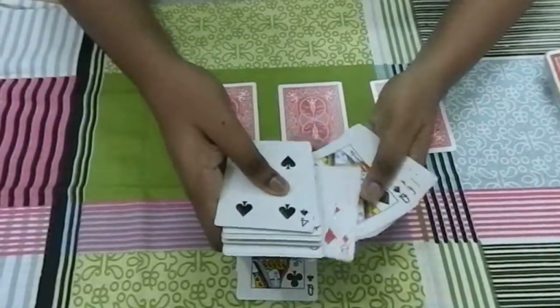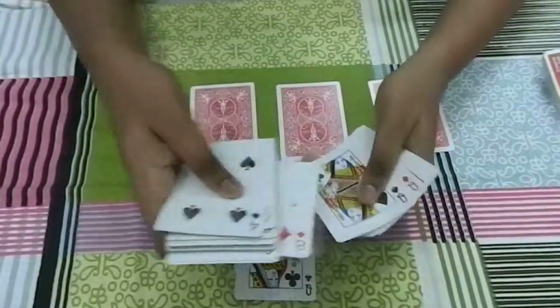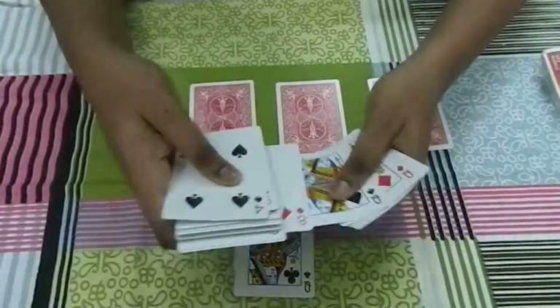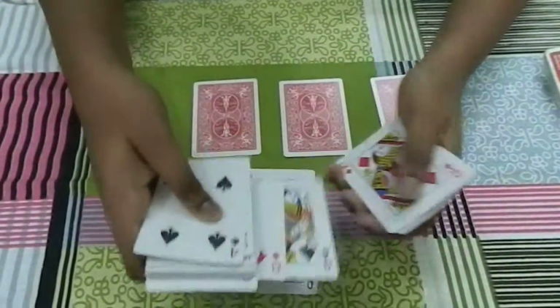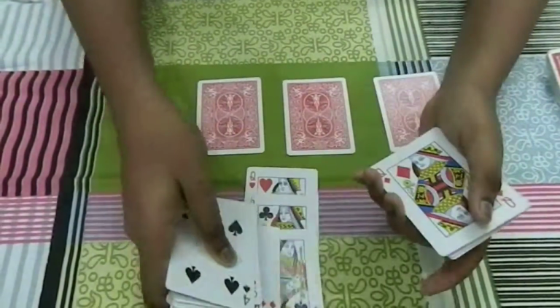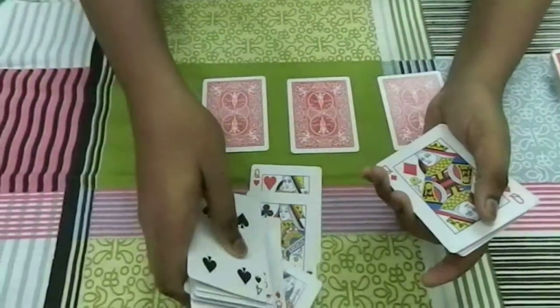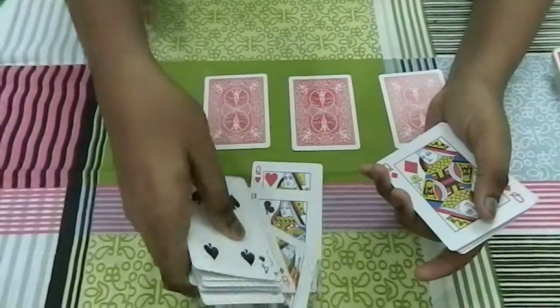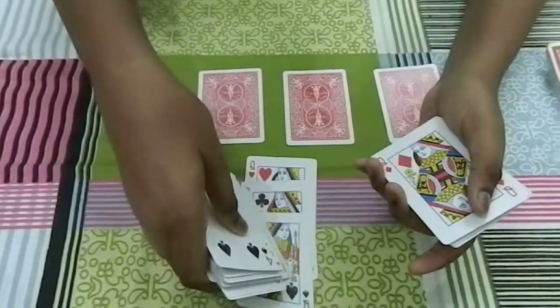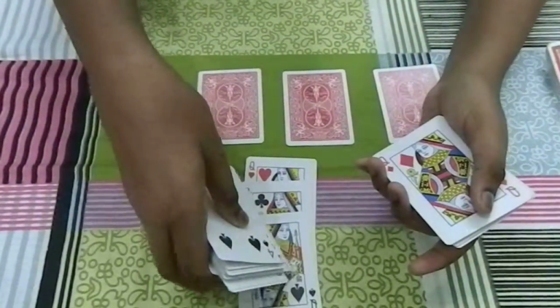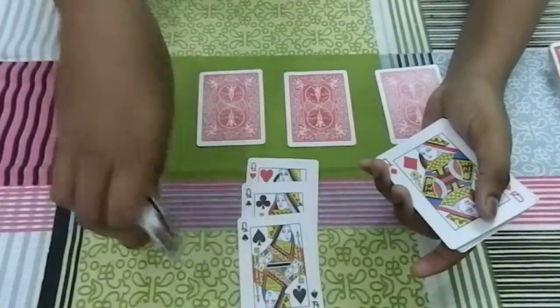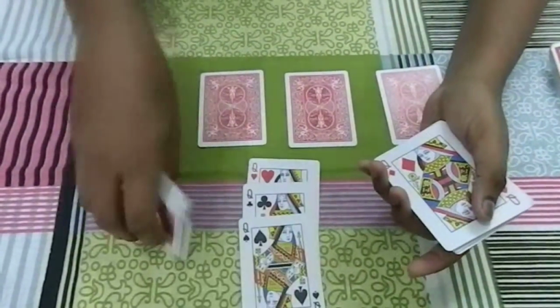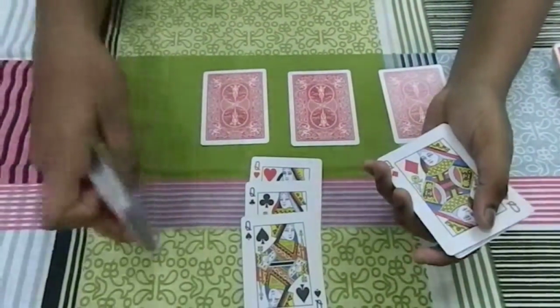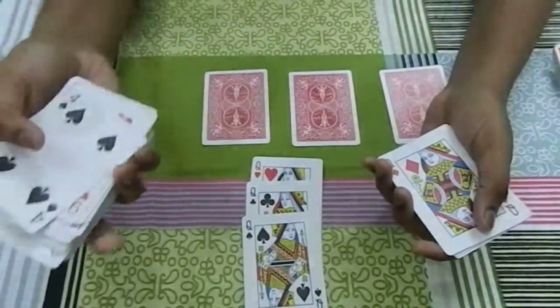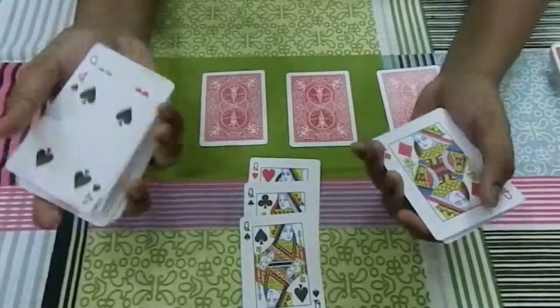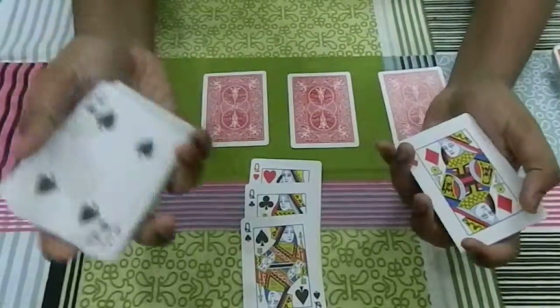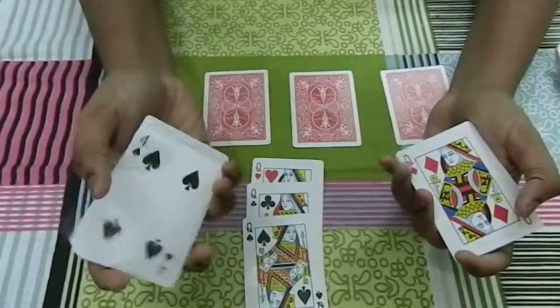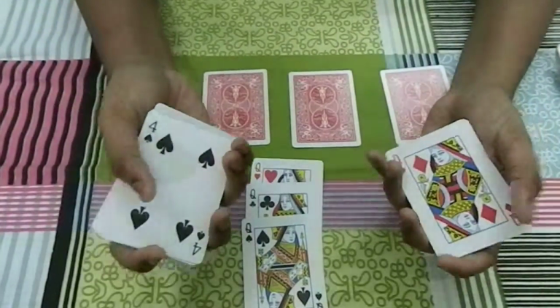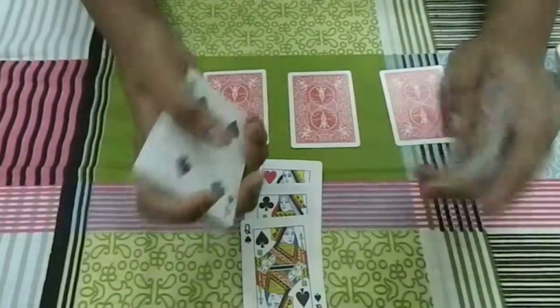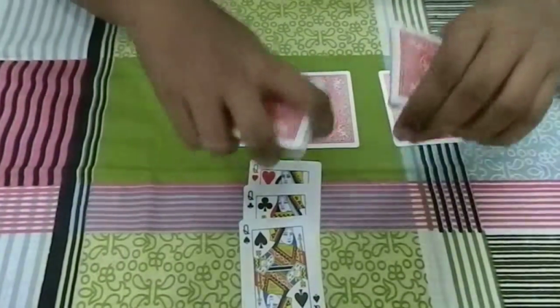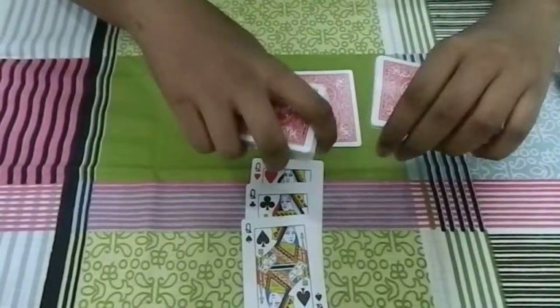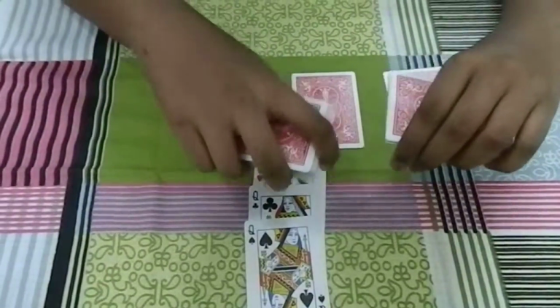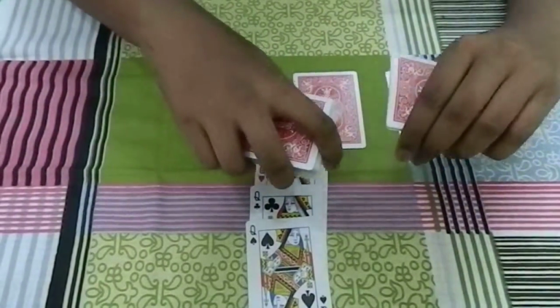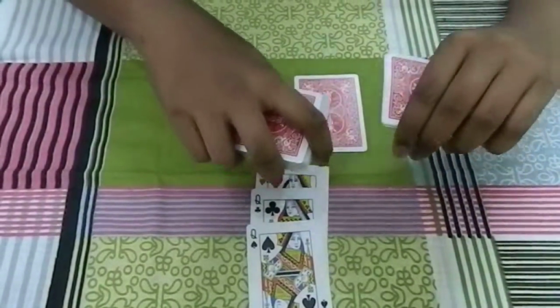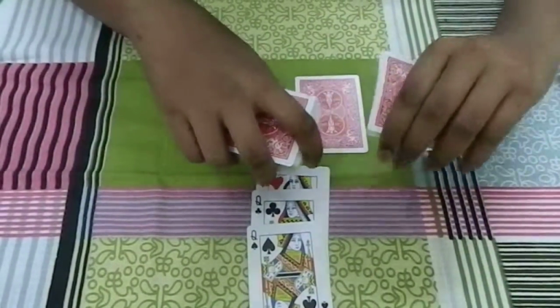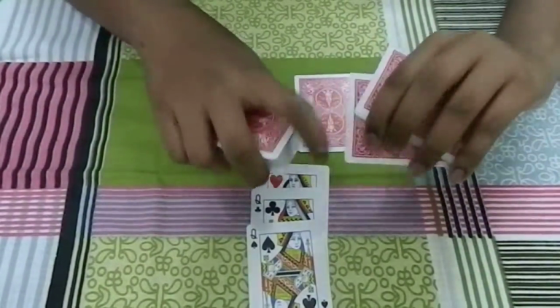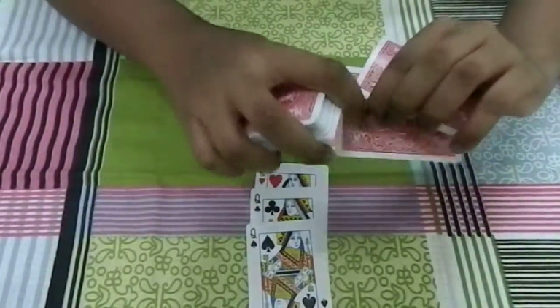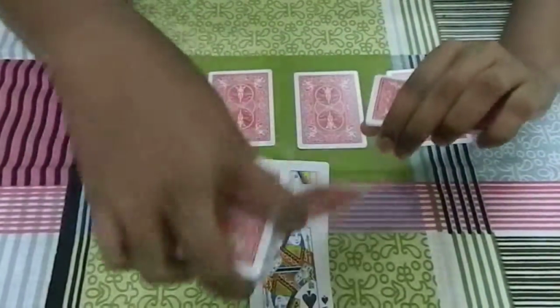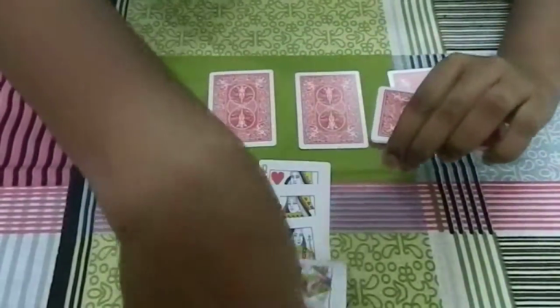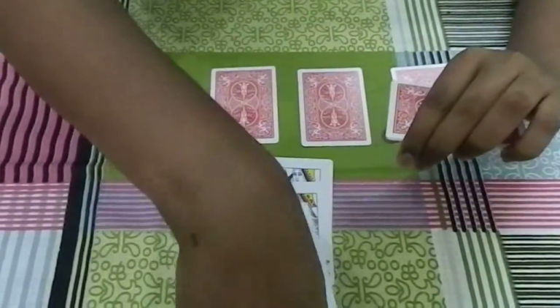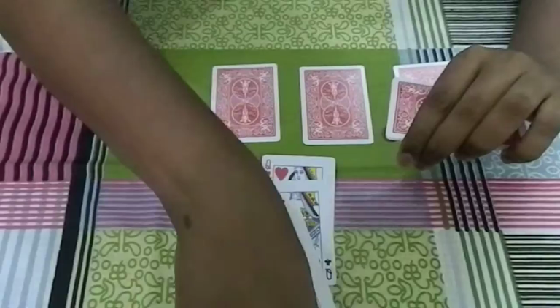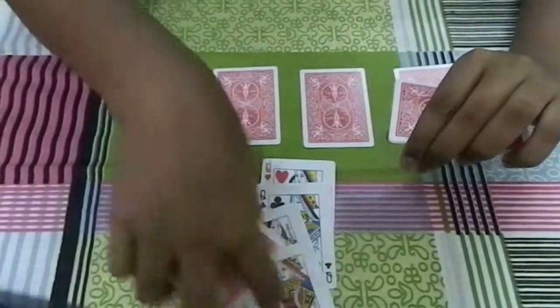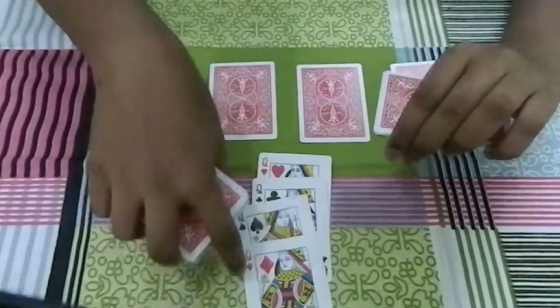Here is the third queen. Although in this trick I will be using real cards, as you can see, but I will be using fake hands. There is the fourth queen.